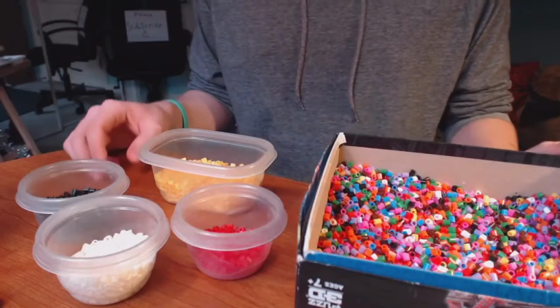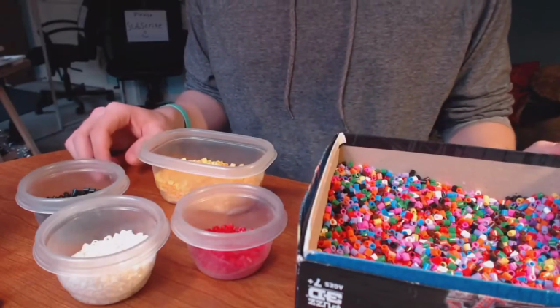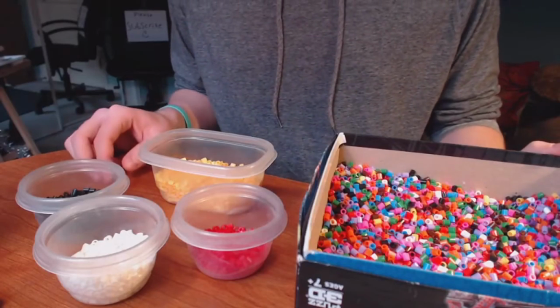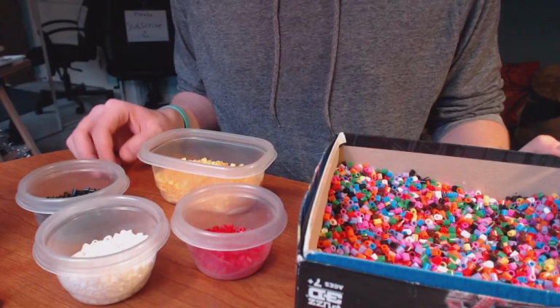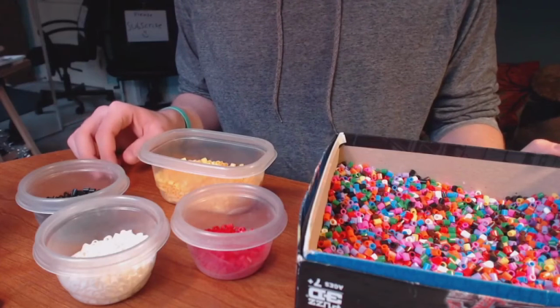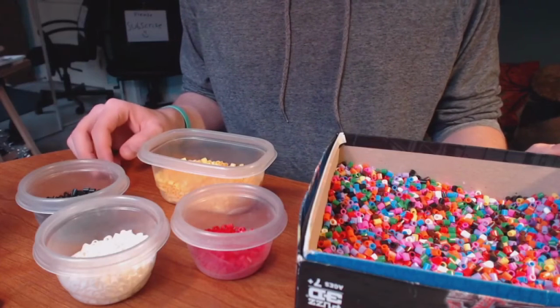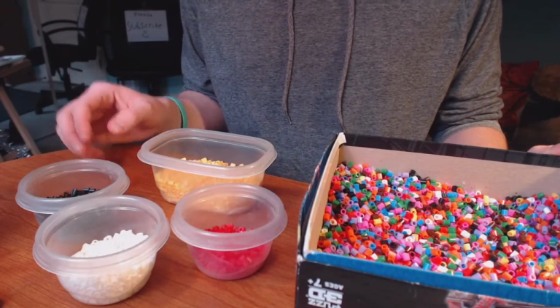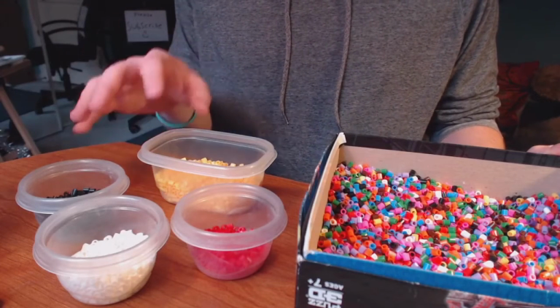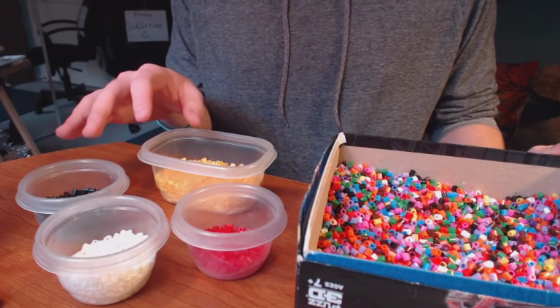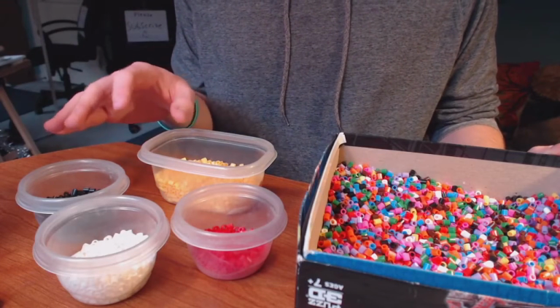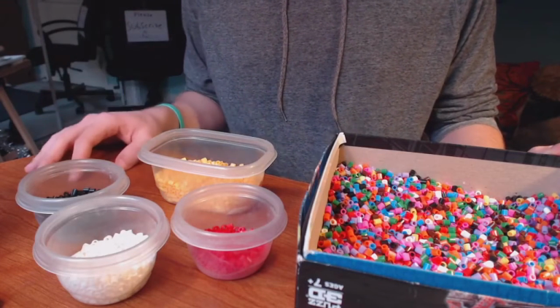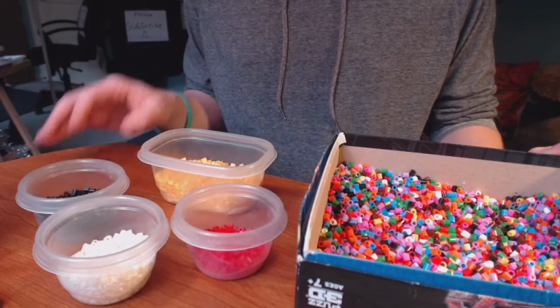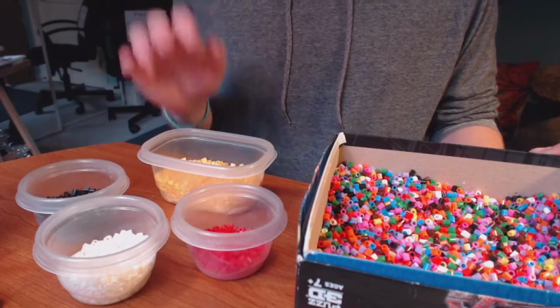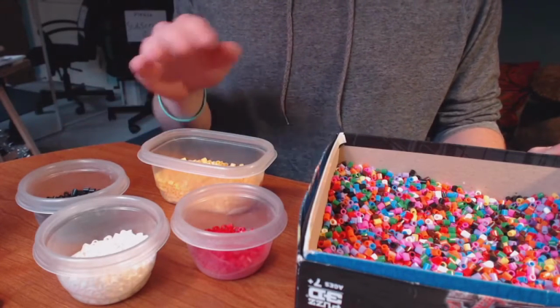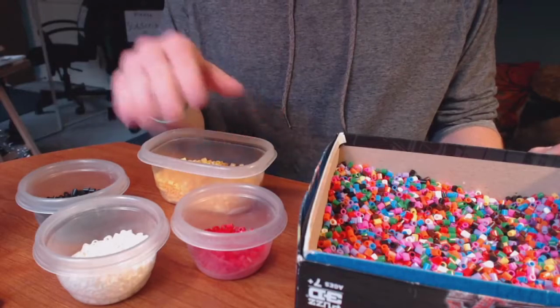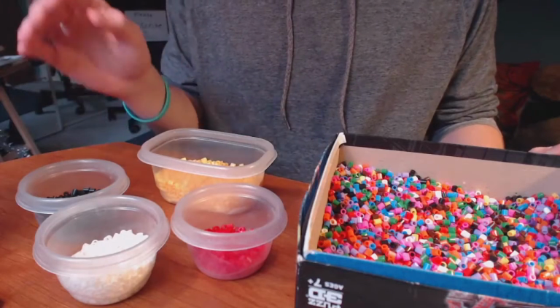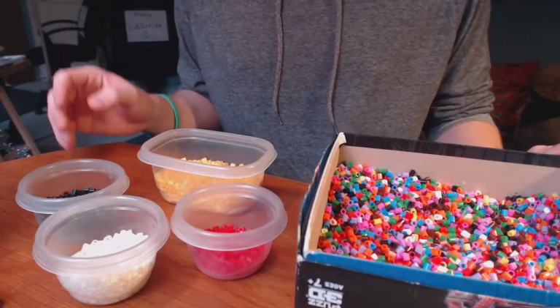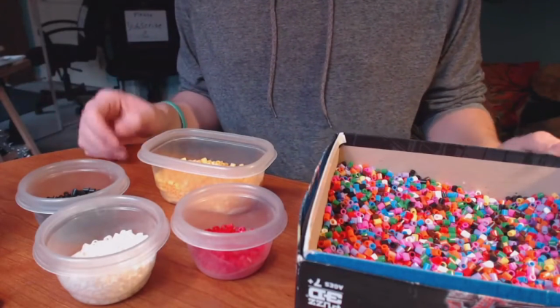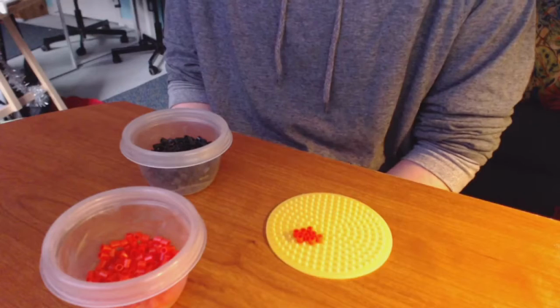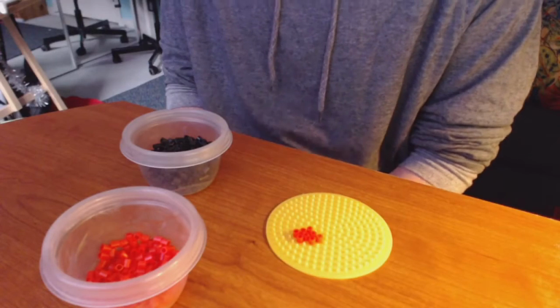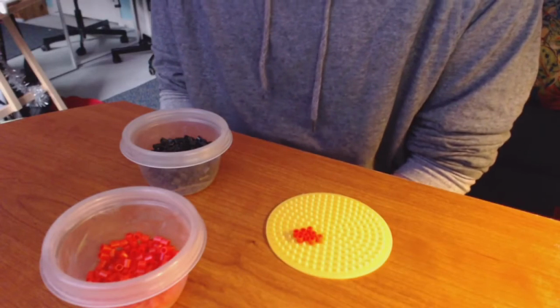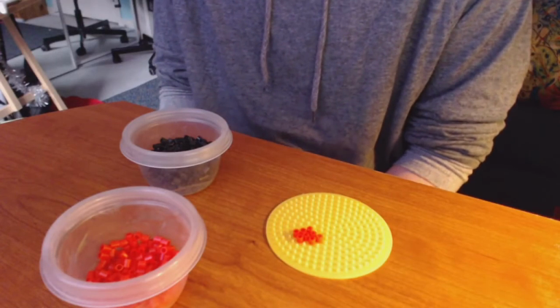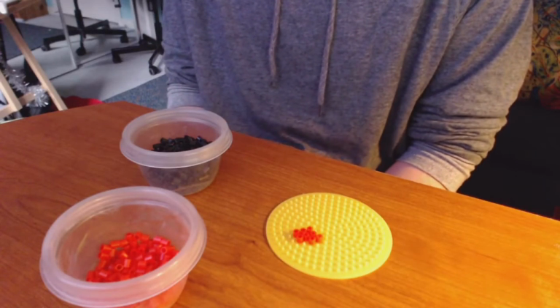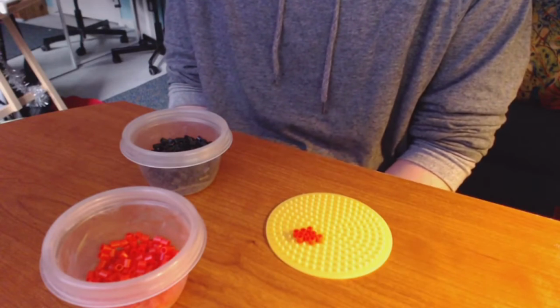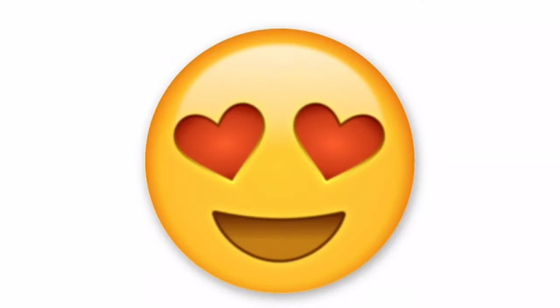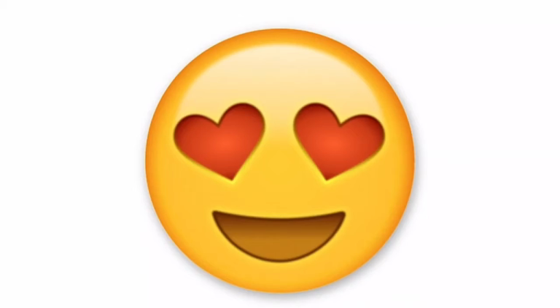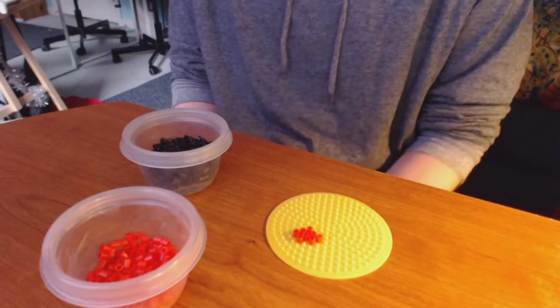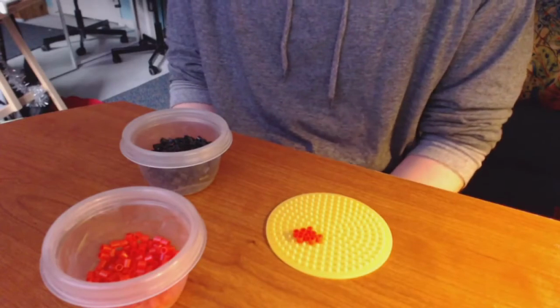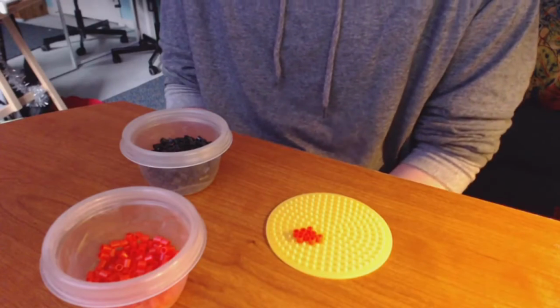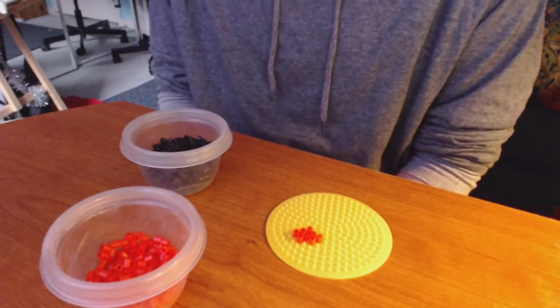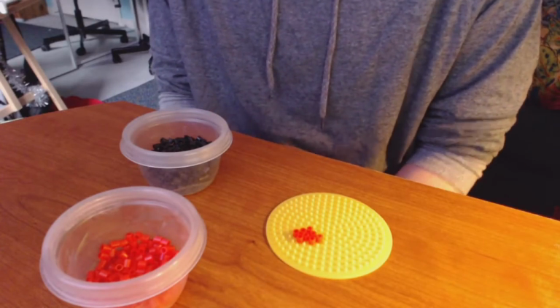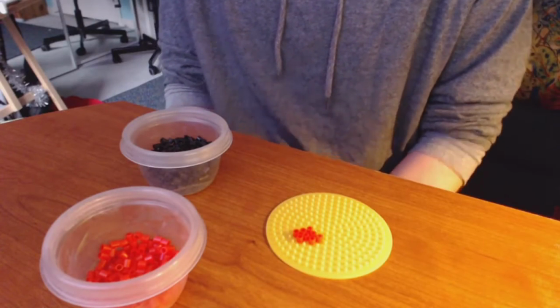To start off, it's a good idea to sort out the main colors for the emojis — like yellow, red, white, and black. To start off, I'm going to make the heart-eye emoji, so first we're going to make the heart eyes with the red beads.